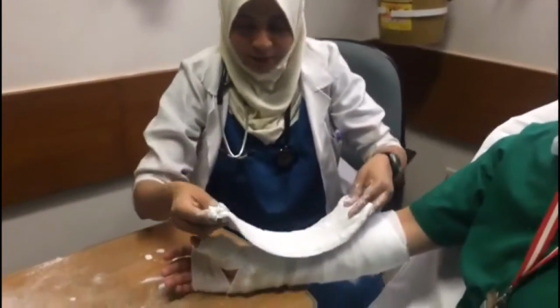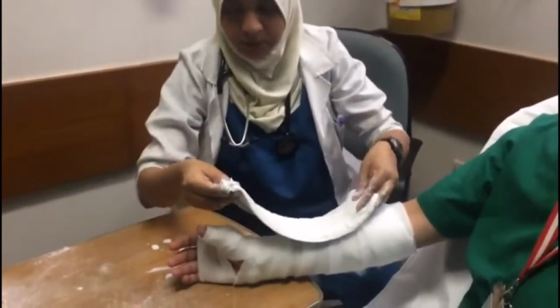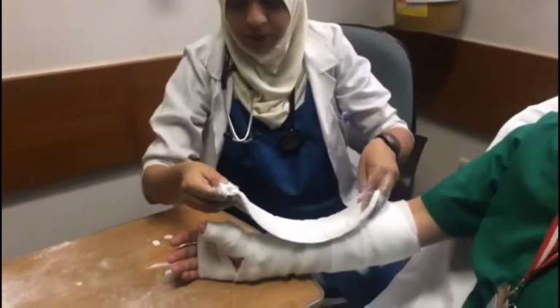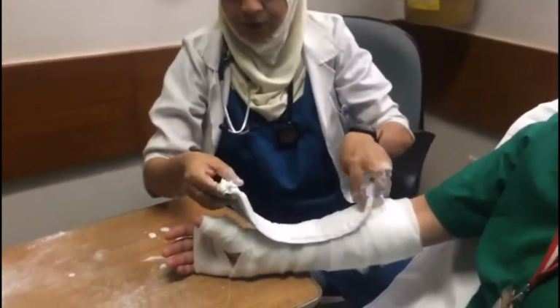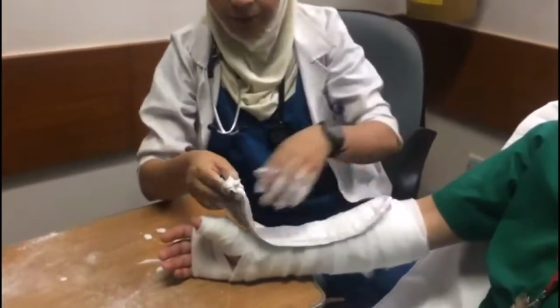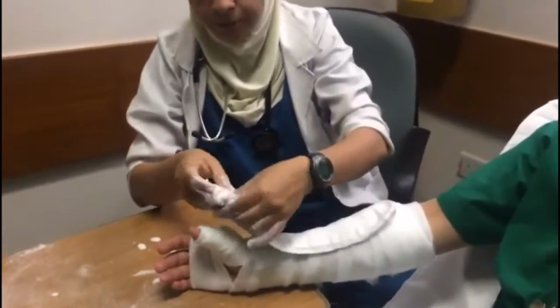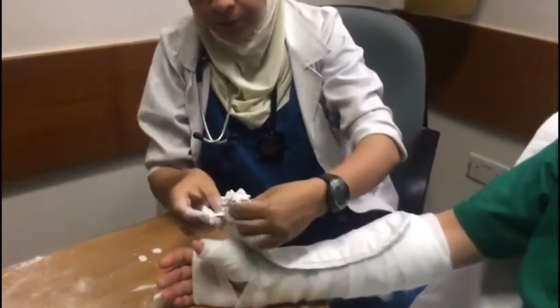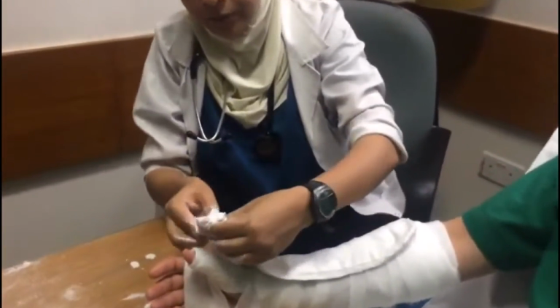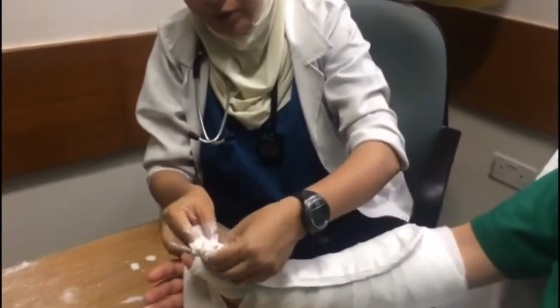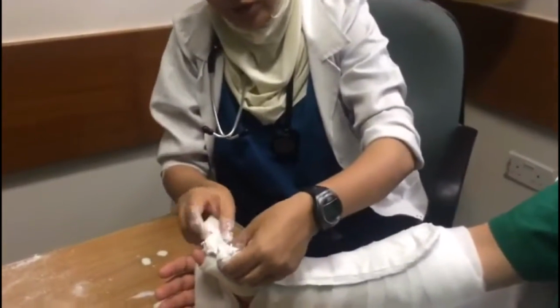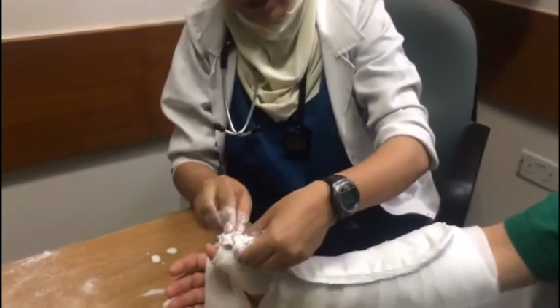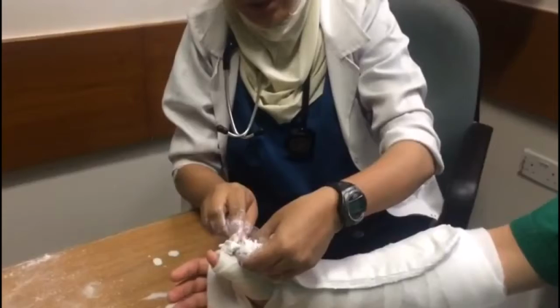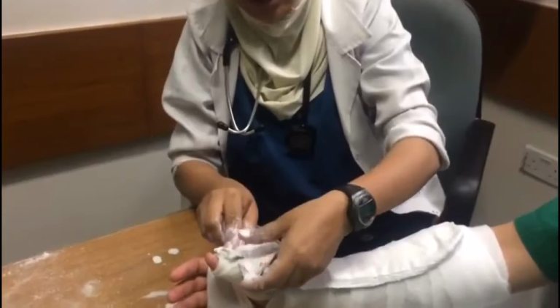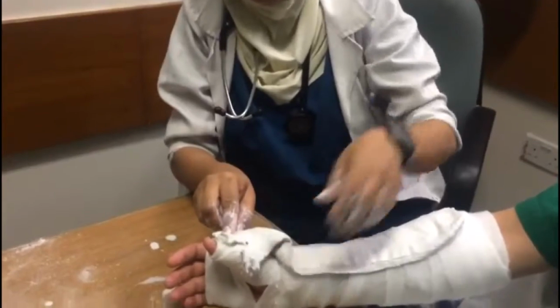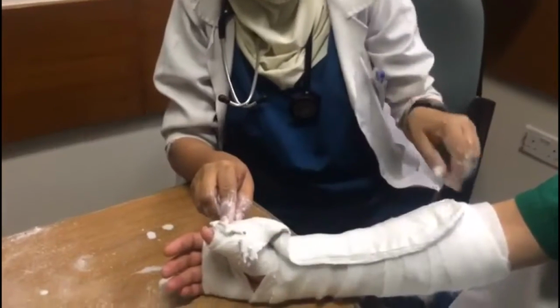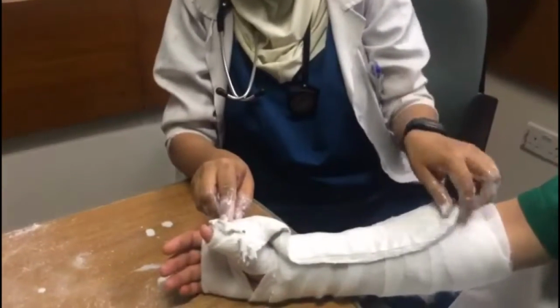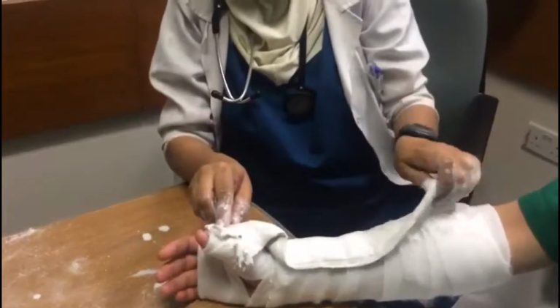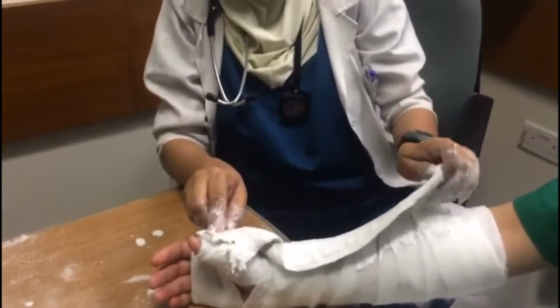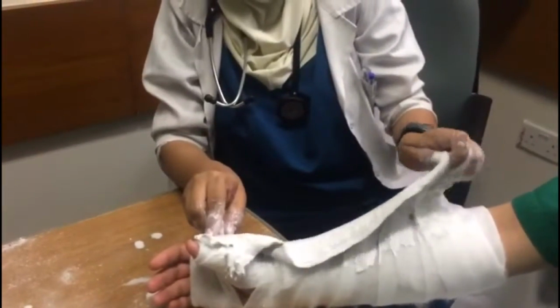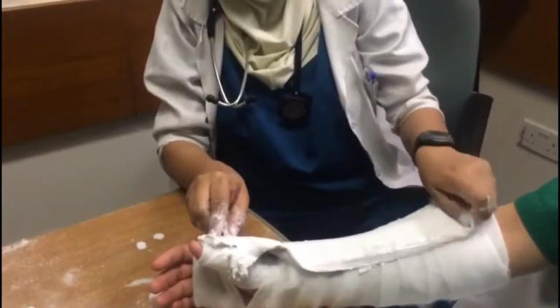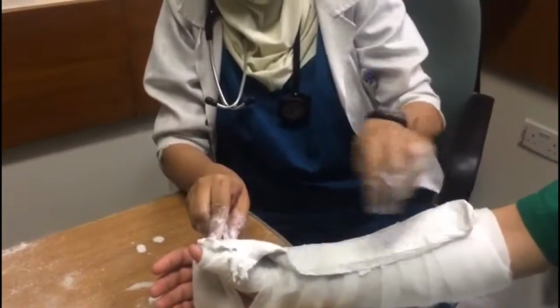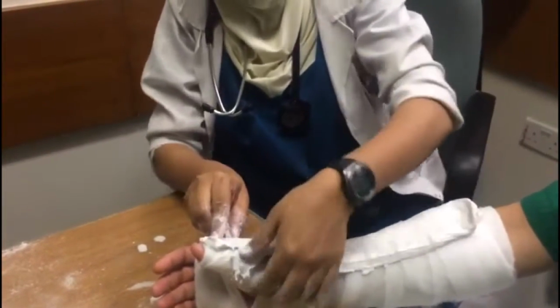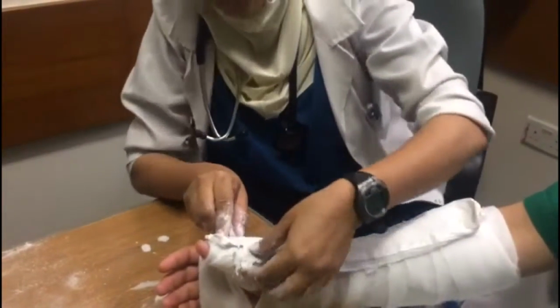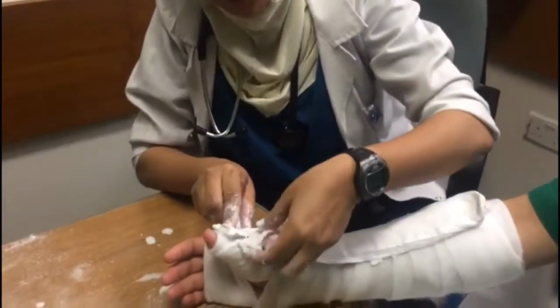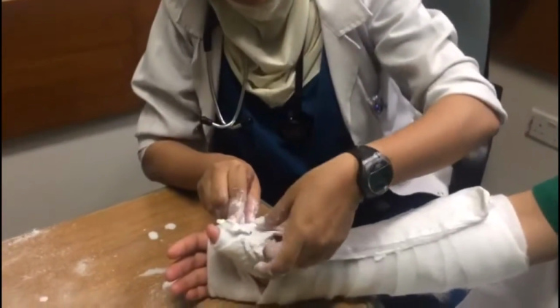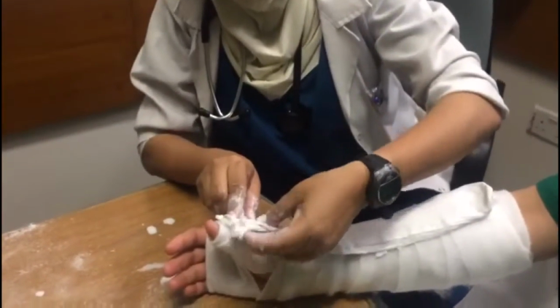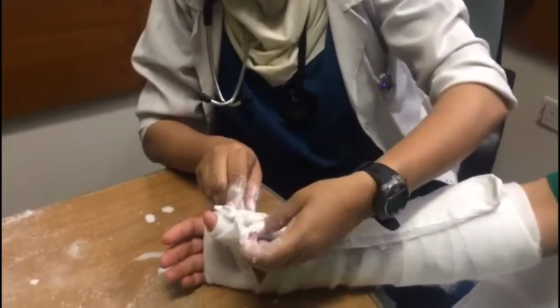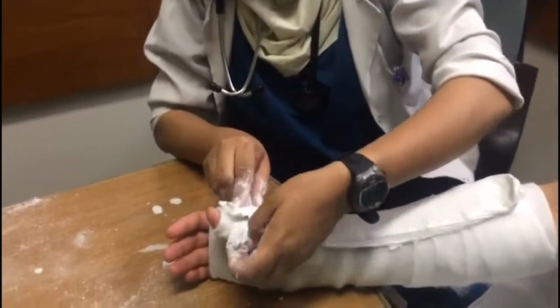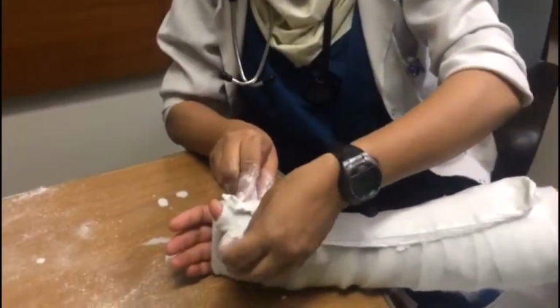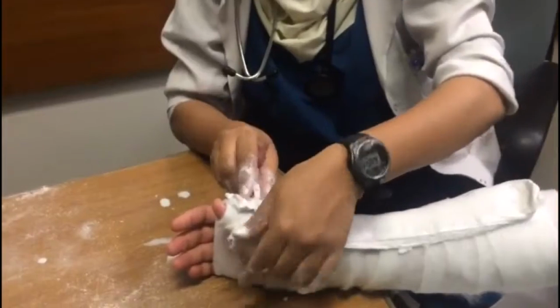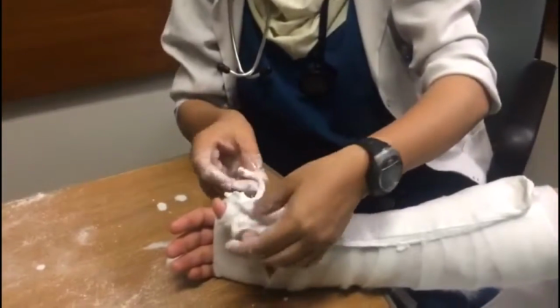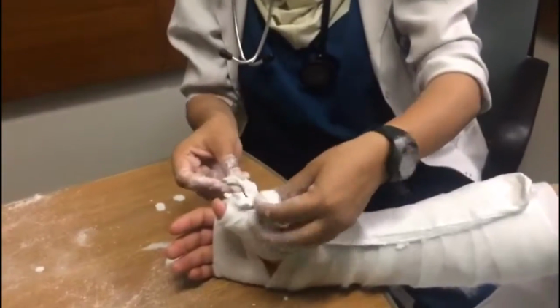Let it rest to allow the plaster to set for five to ten minutes. I like to tear my splint into three sections, forming a W shape.